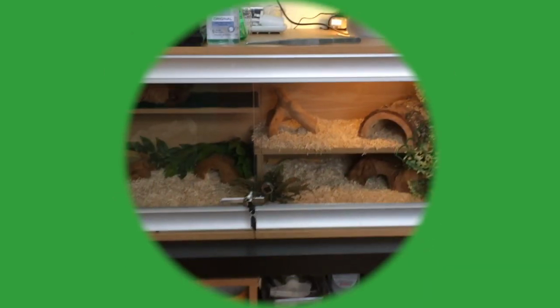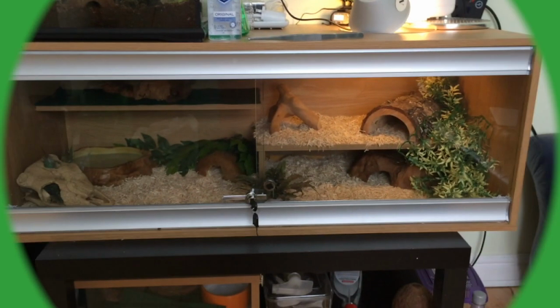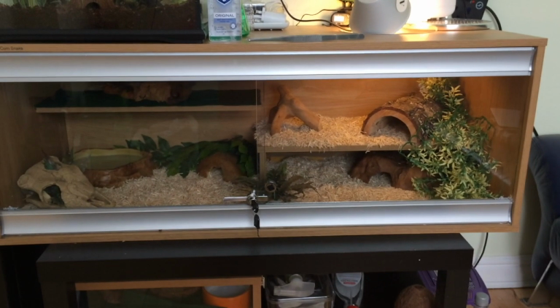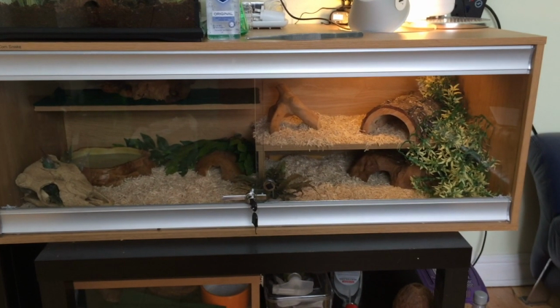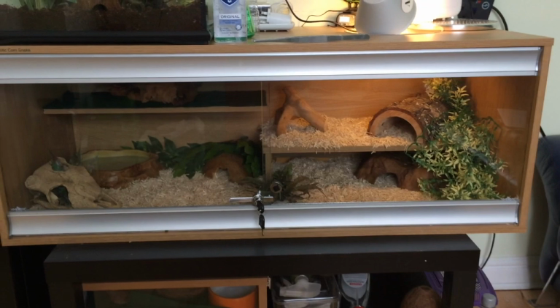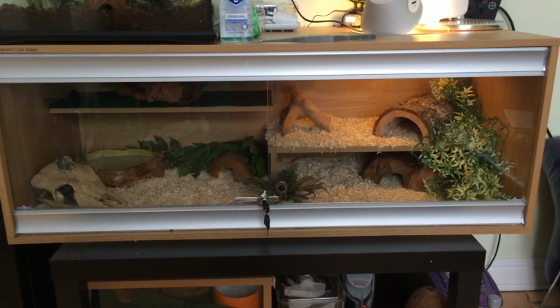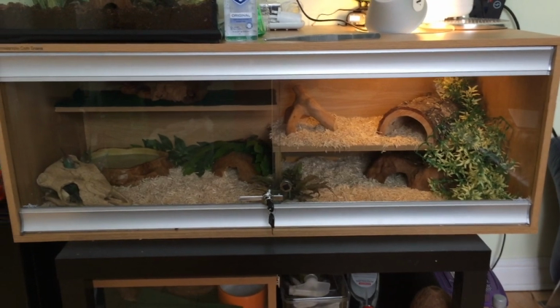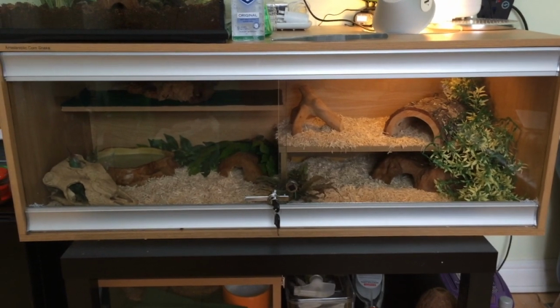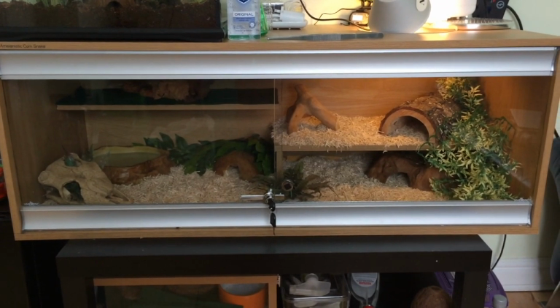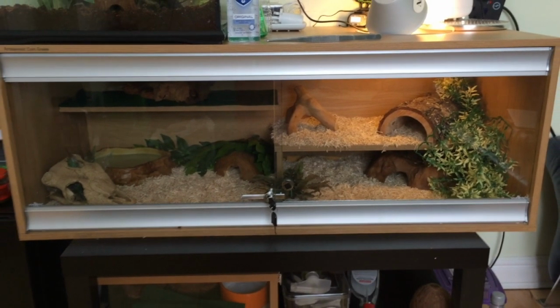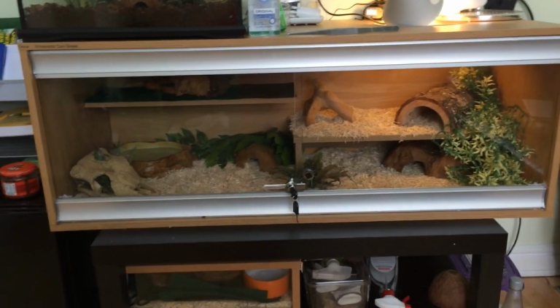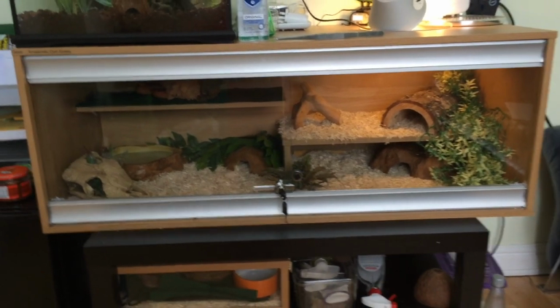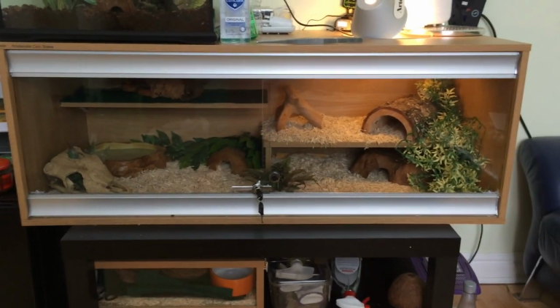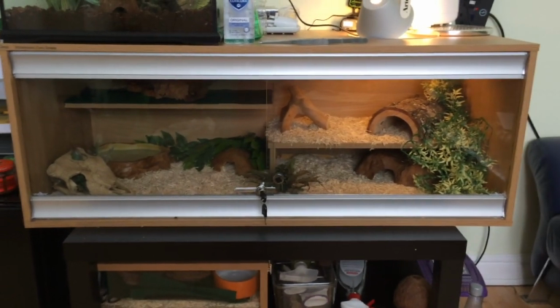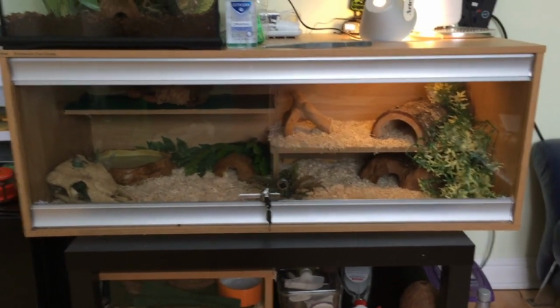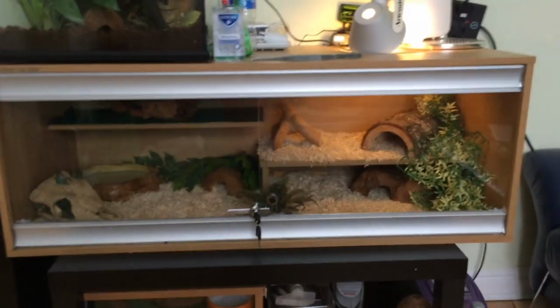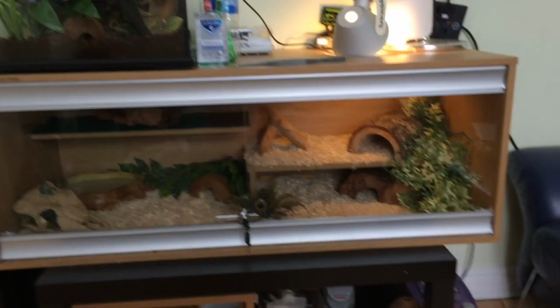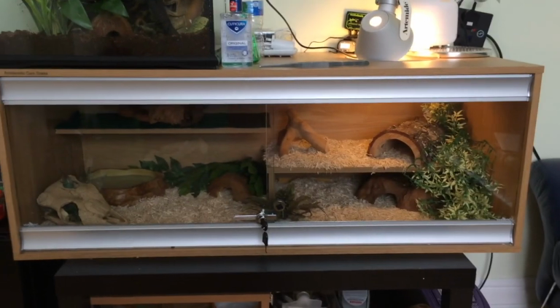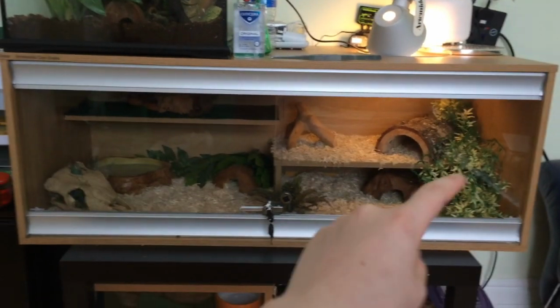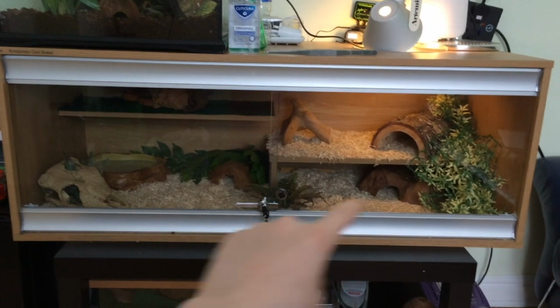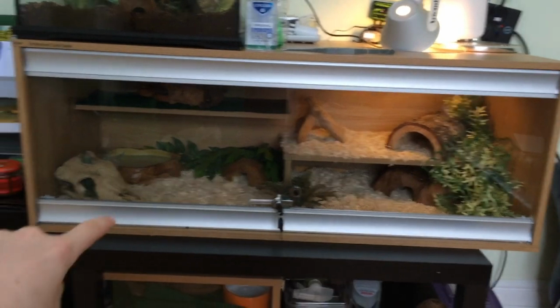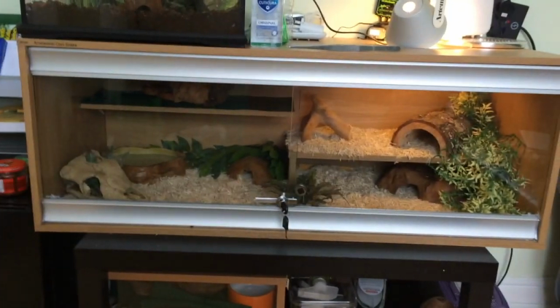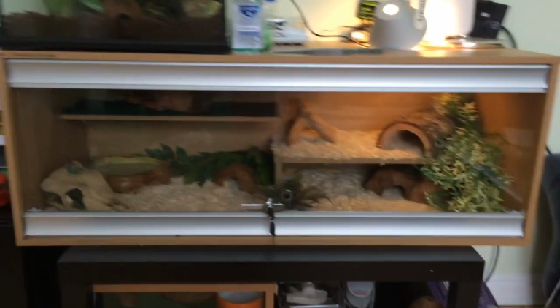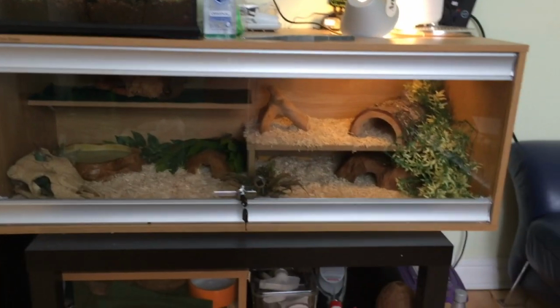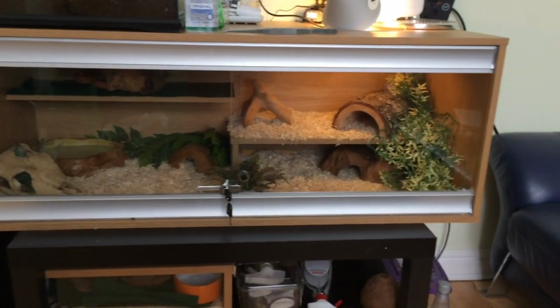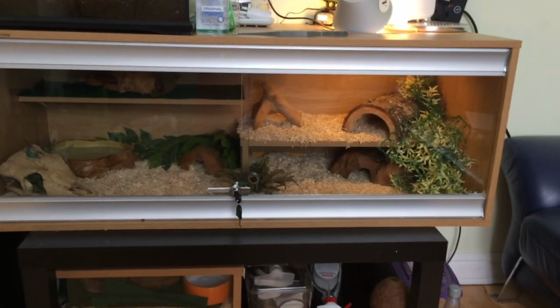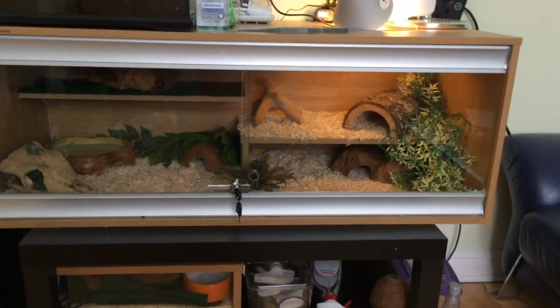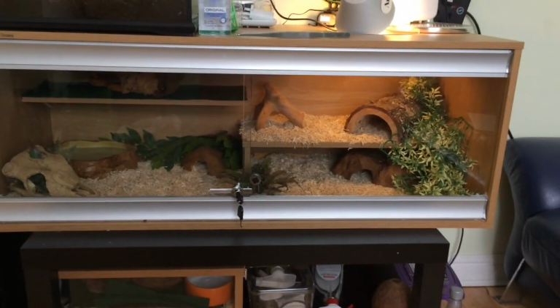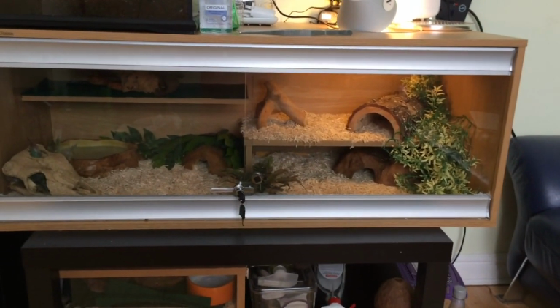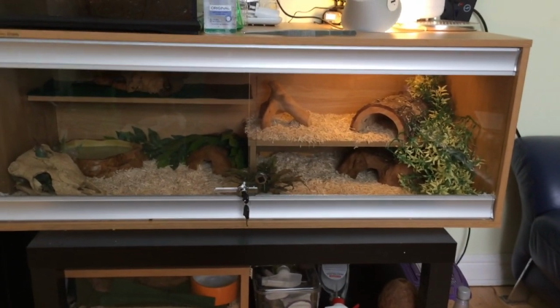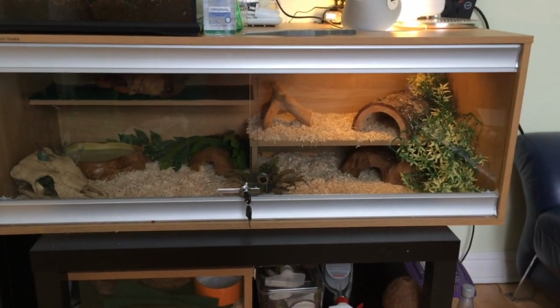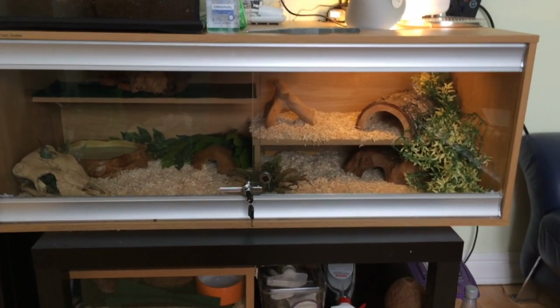Hello YouTube and welcome back to MAM Reptiles. In this video I'm going to be showing you what an adult corn snake enclosure should look like and how you can set one up.